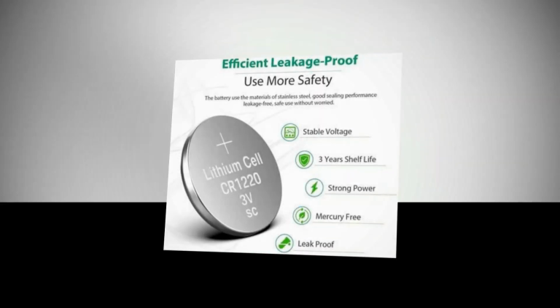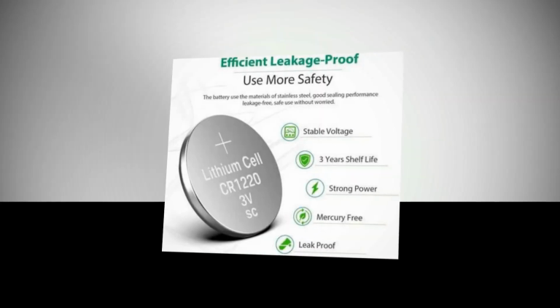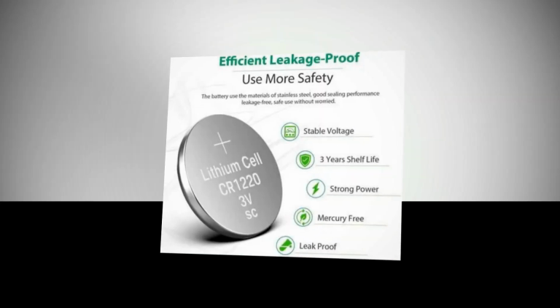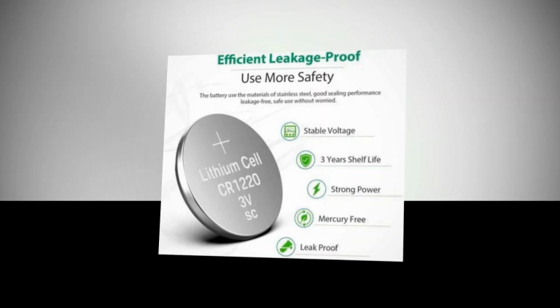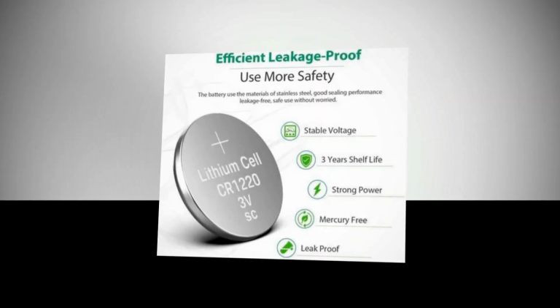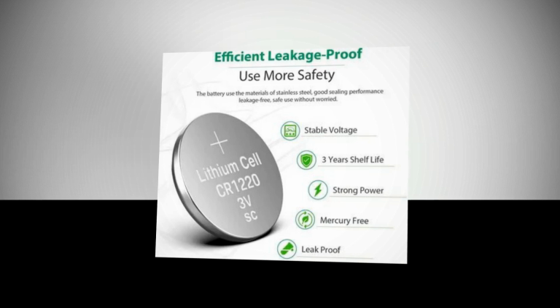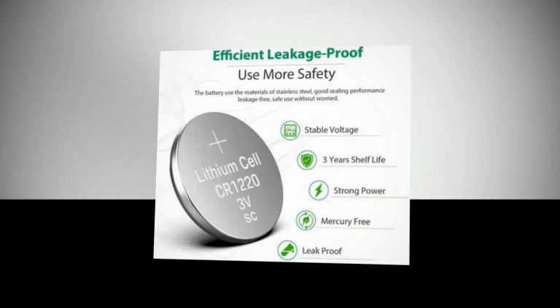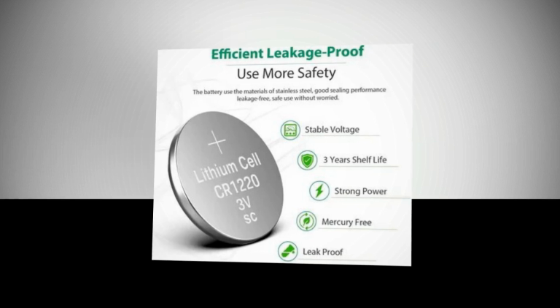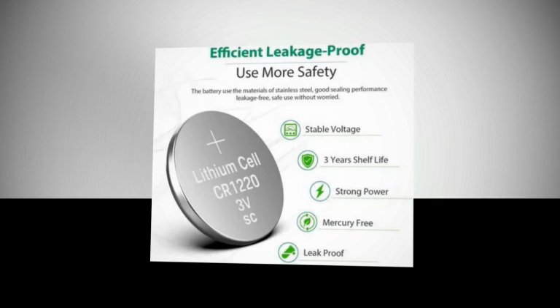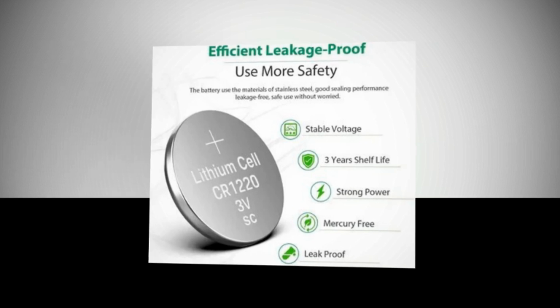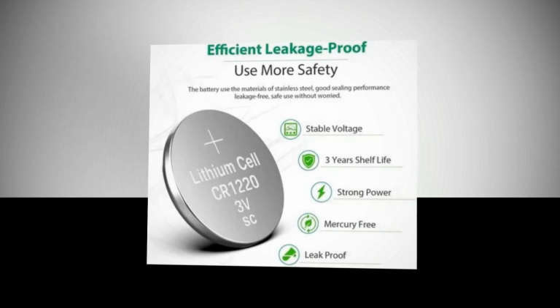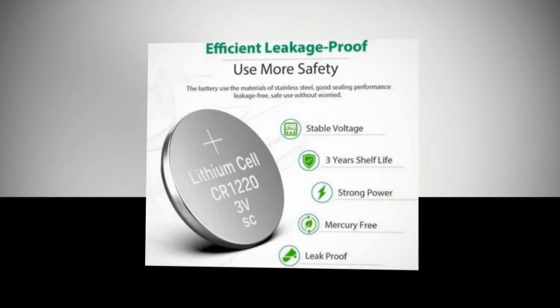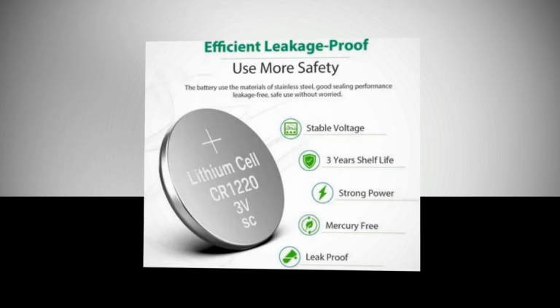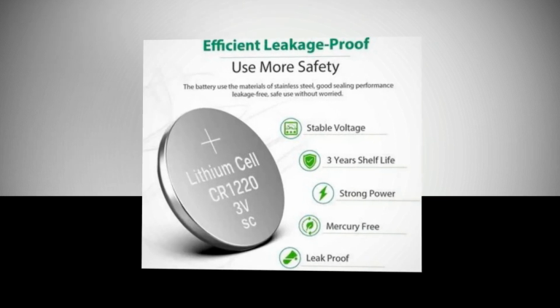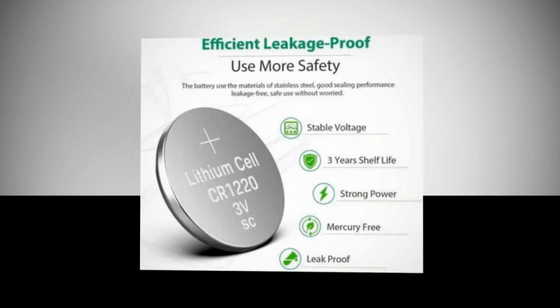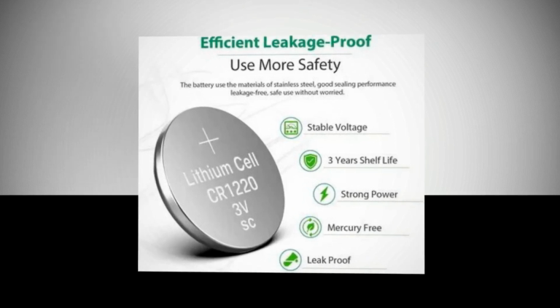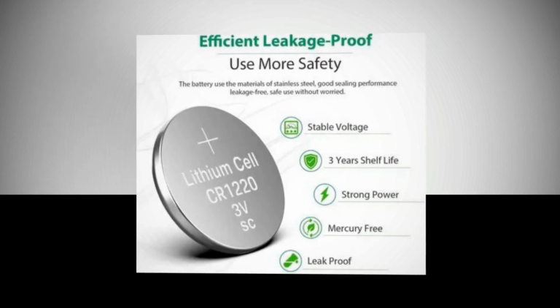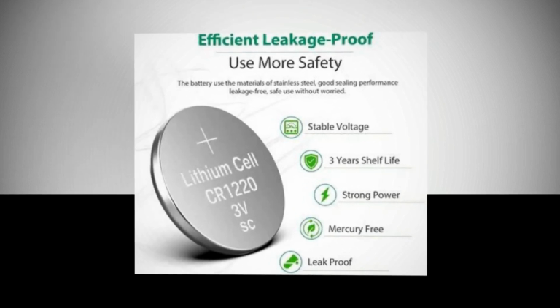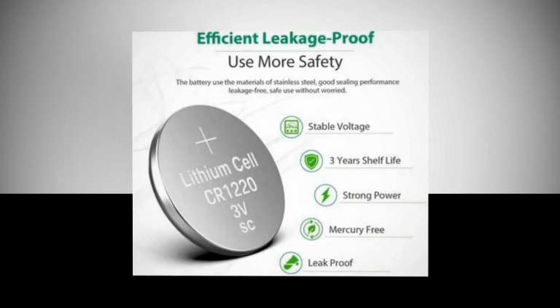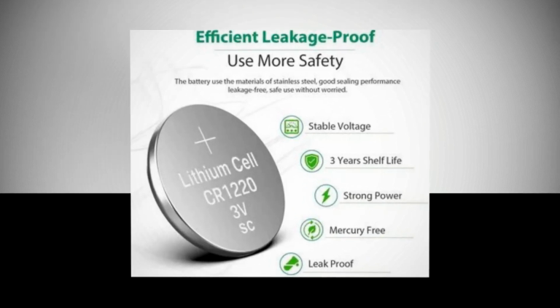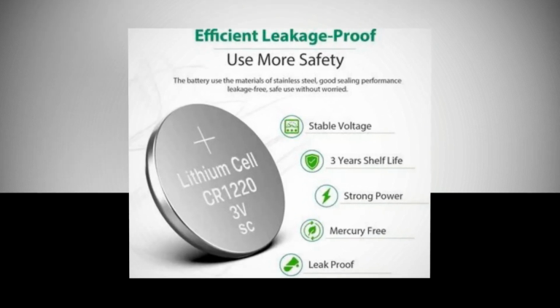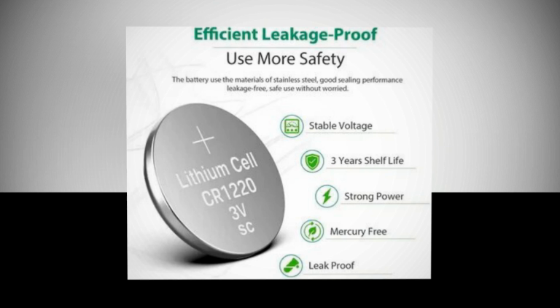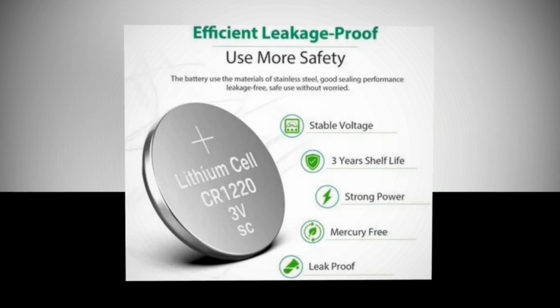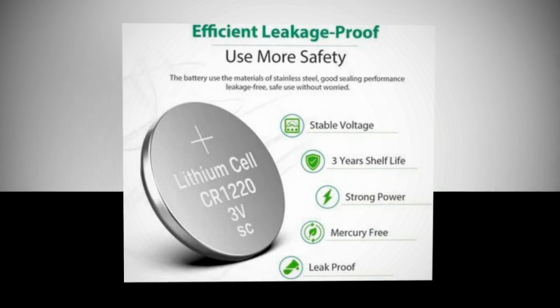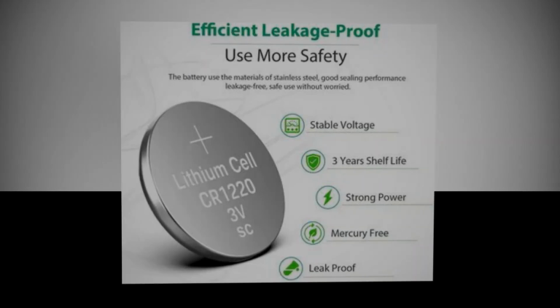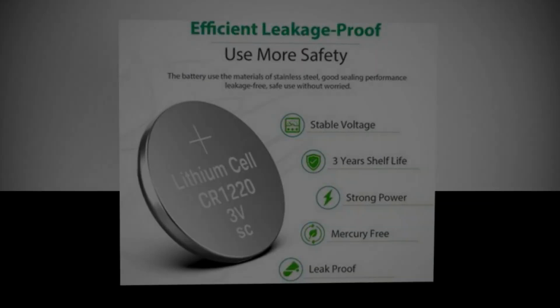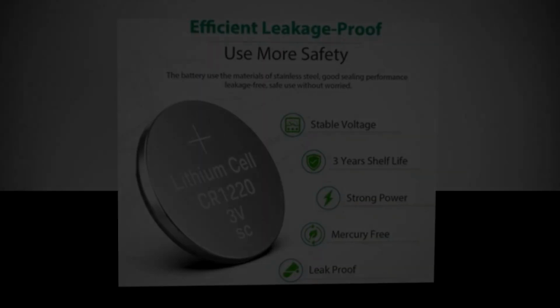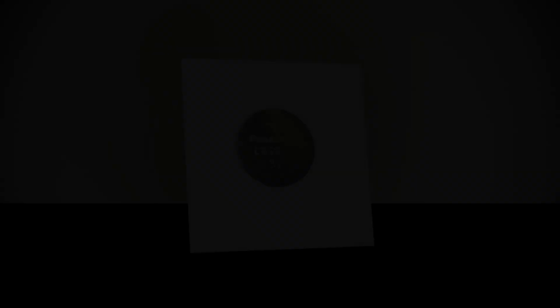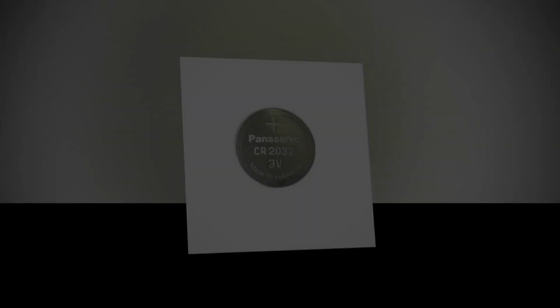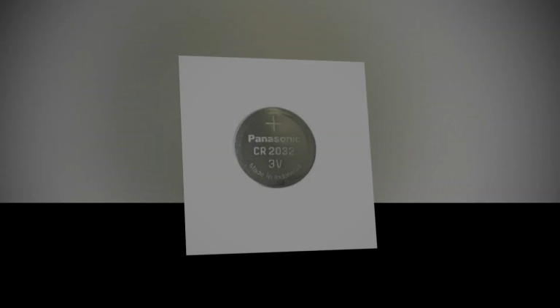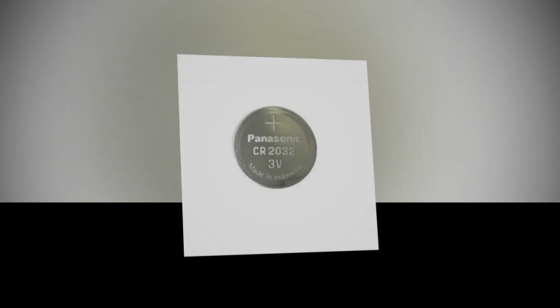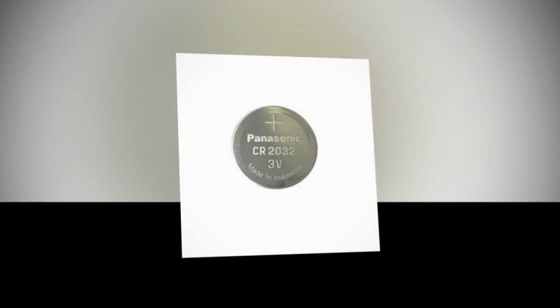Longer battery life and longer lasting power are ensured using grade A cells. CR2032 available in a full 3-volt charge with a 3-year shelf life.